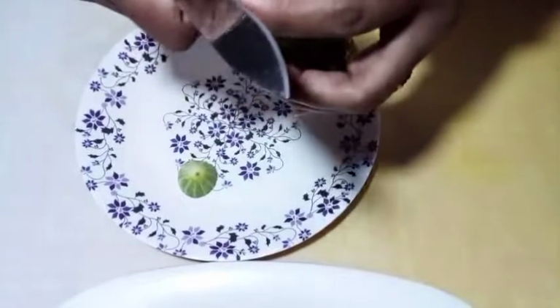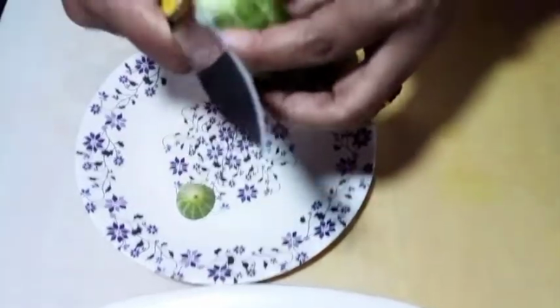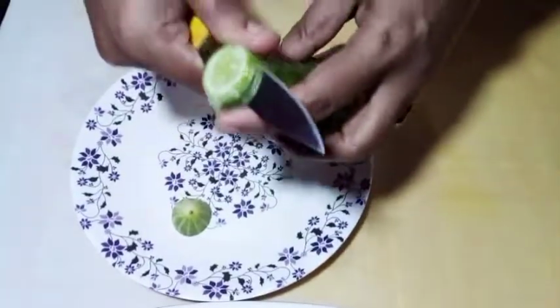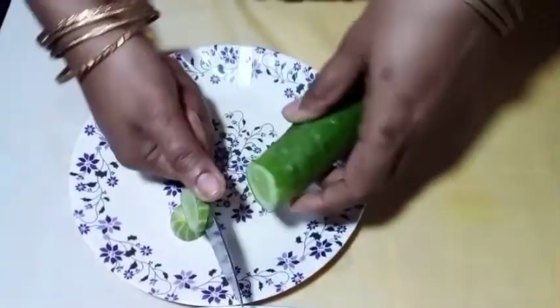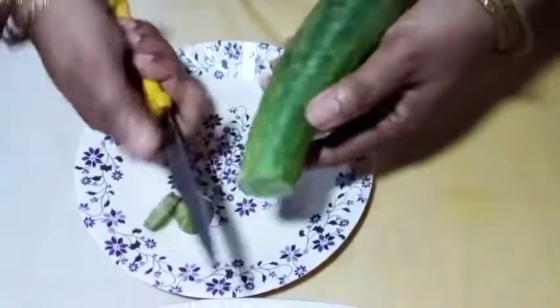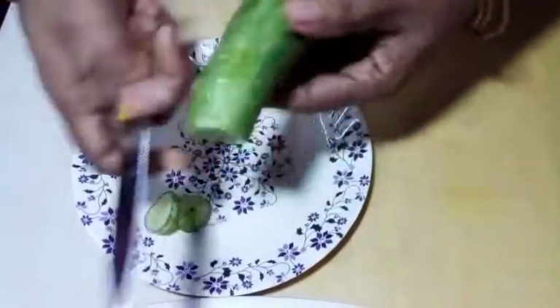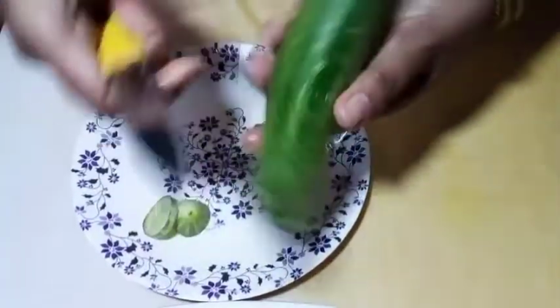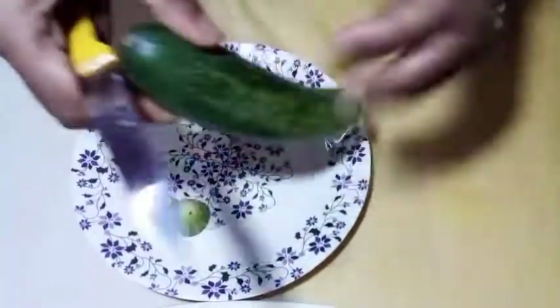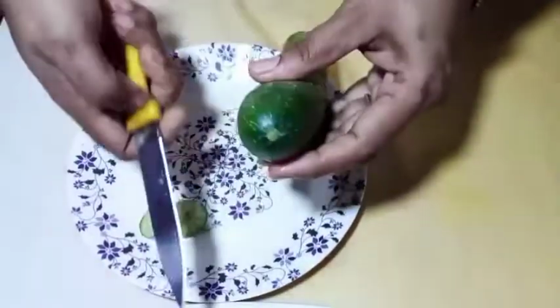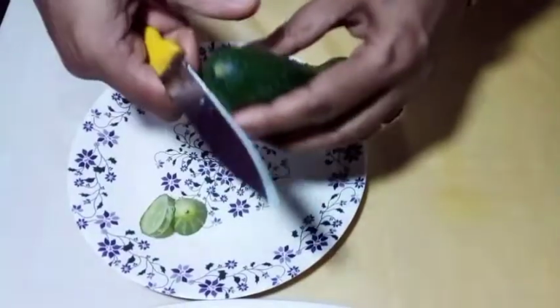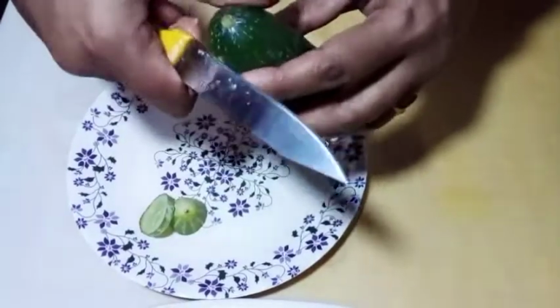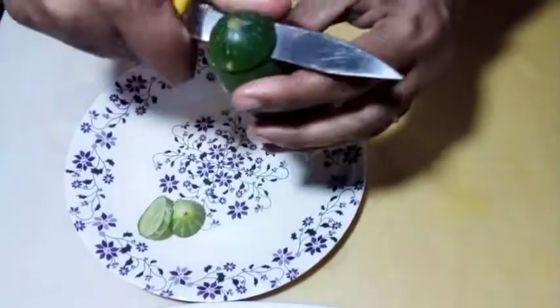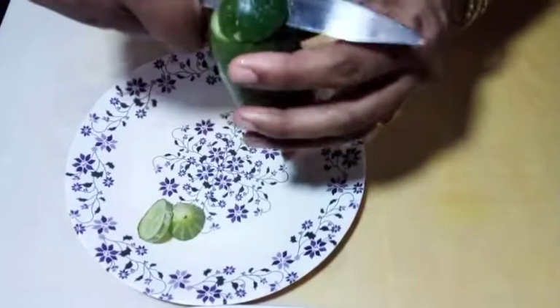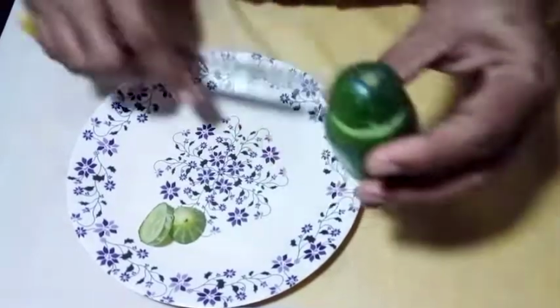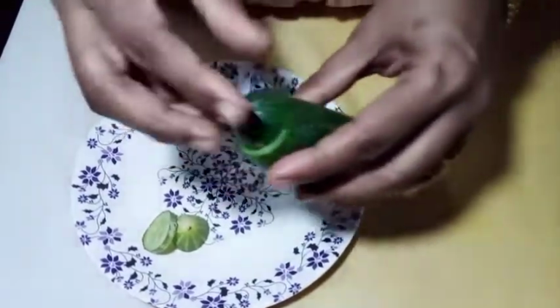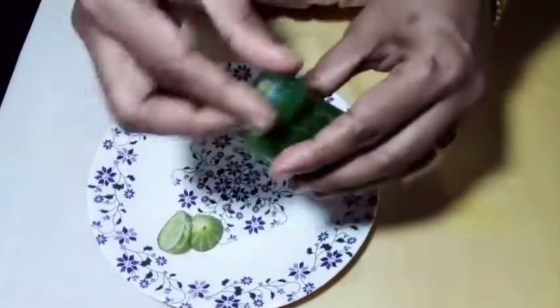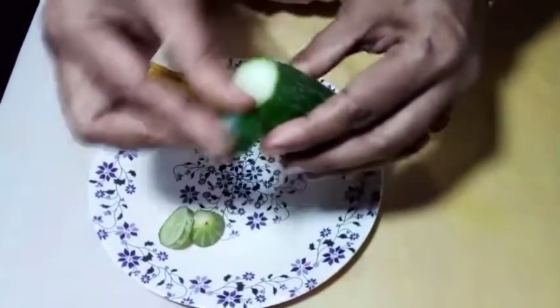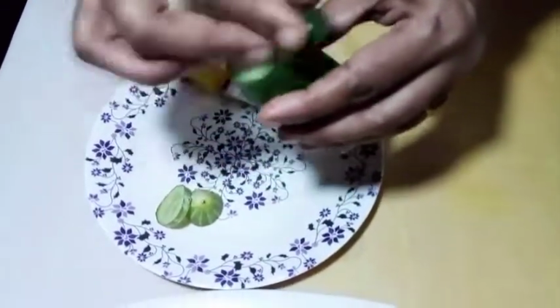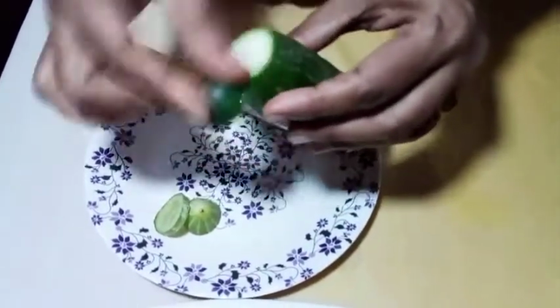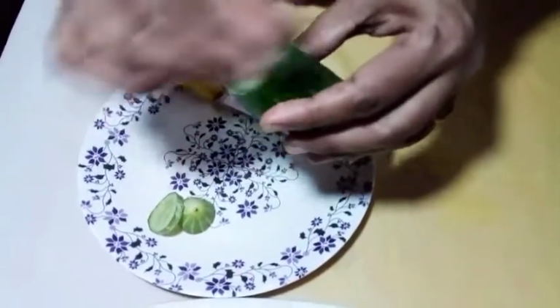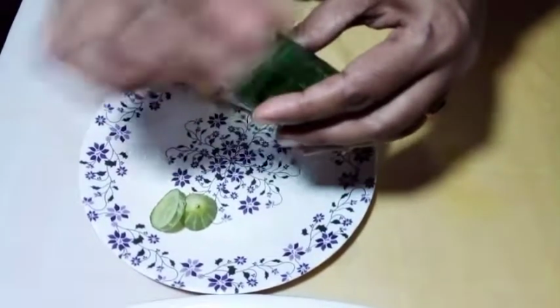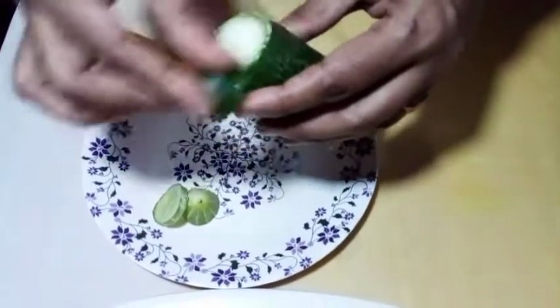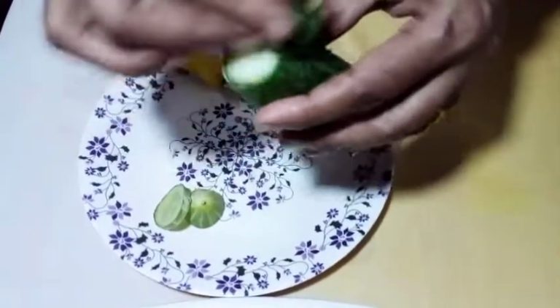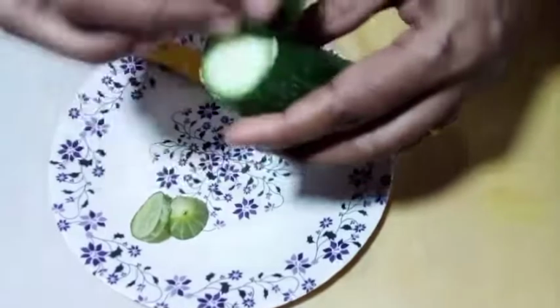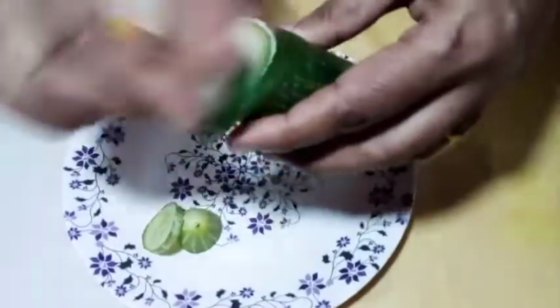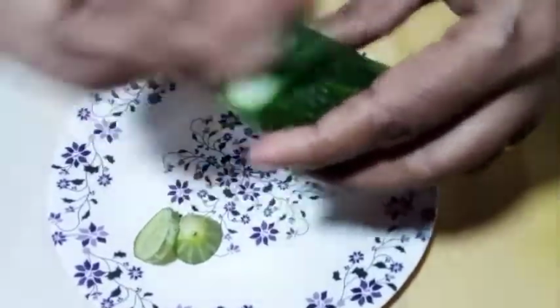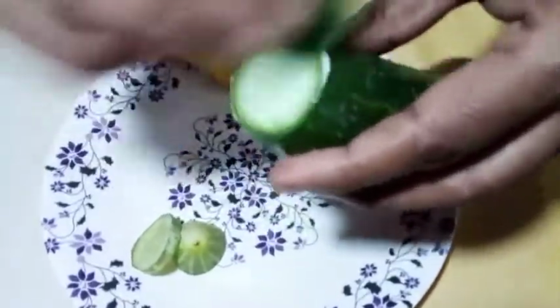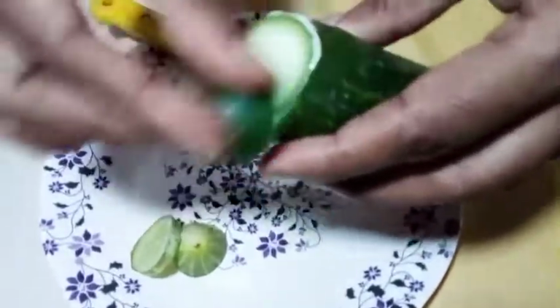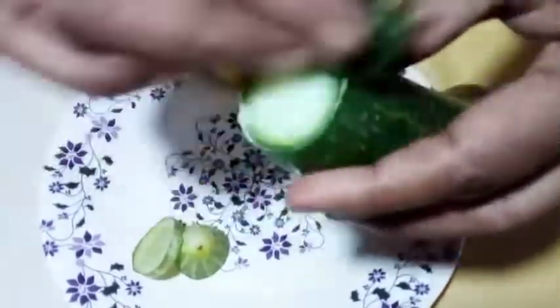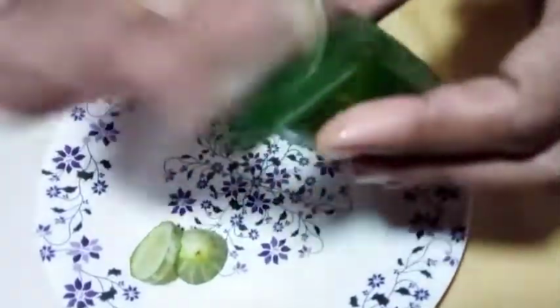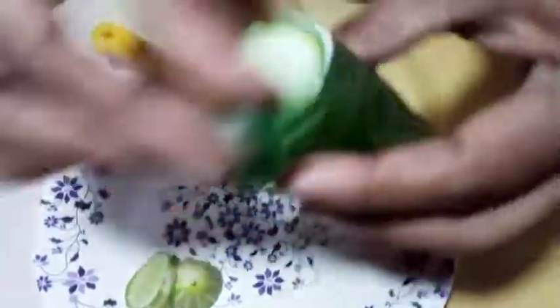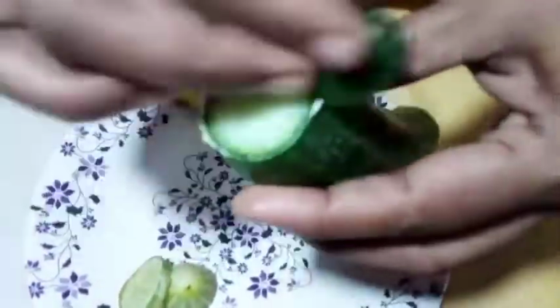We will mix. Now I will put on the other side again, and so we will prepare this.